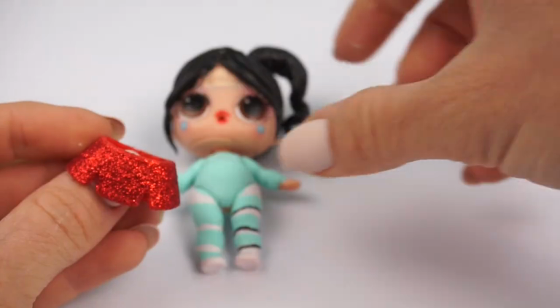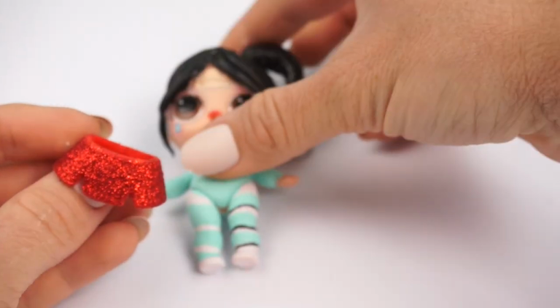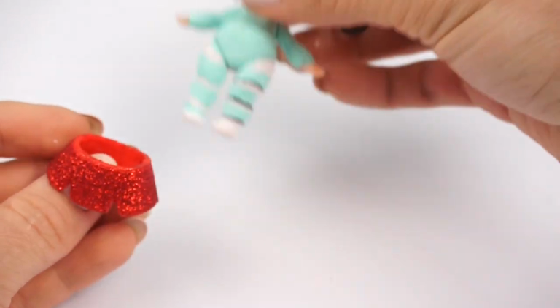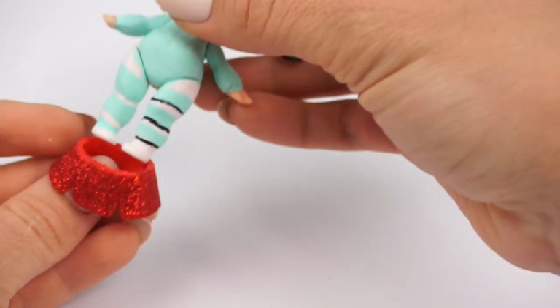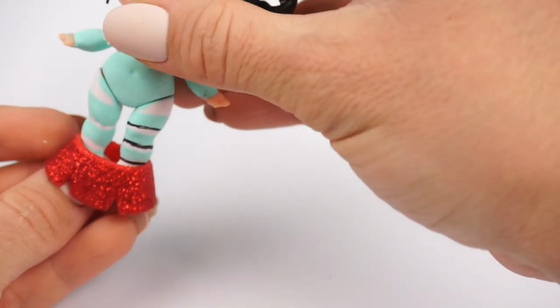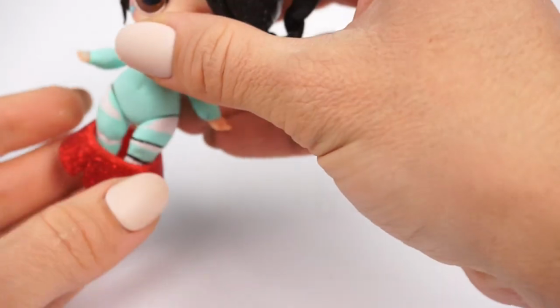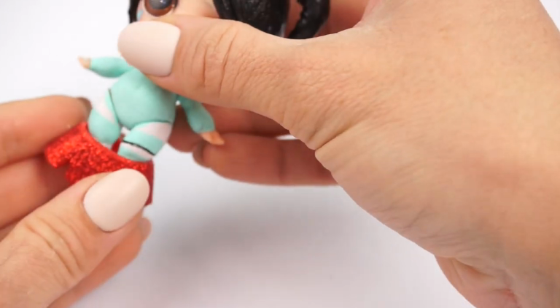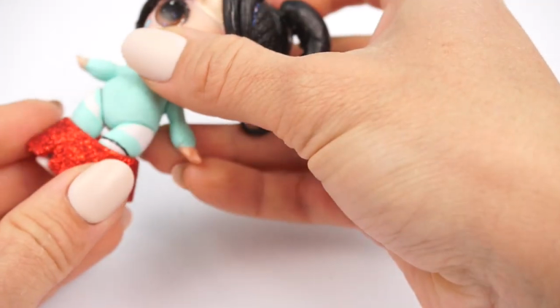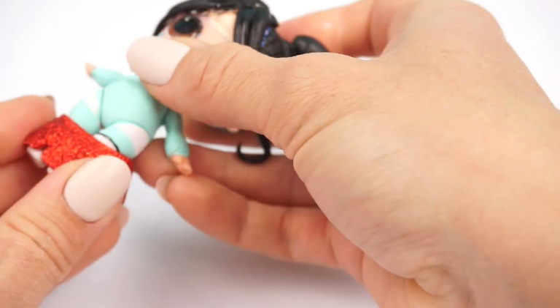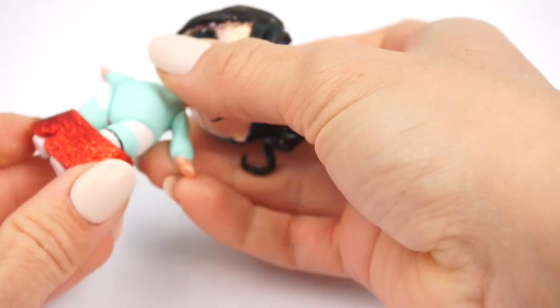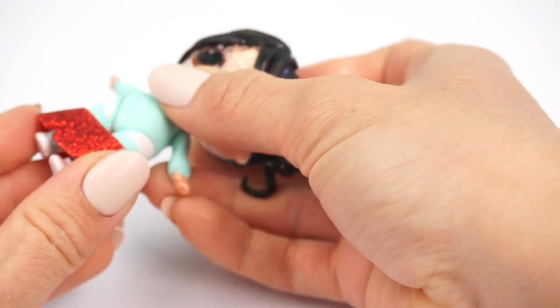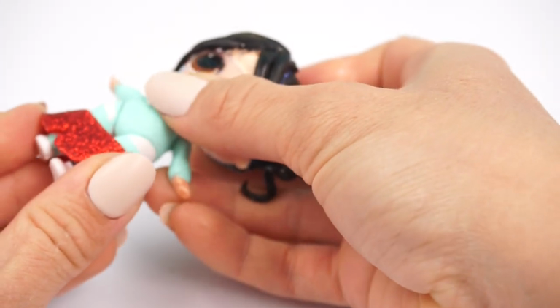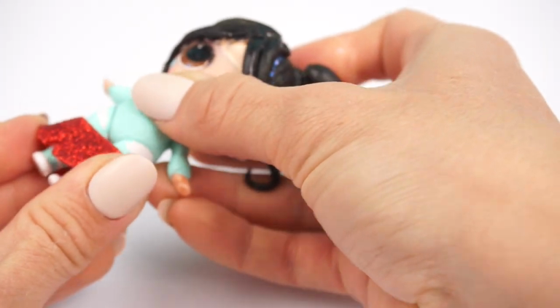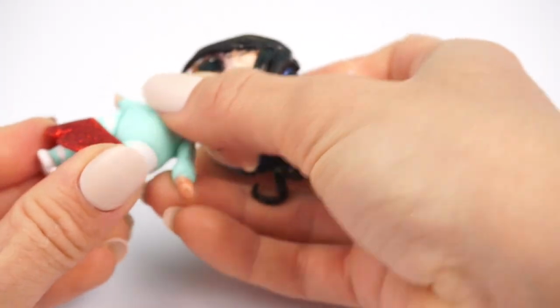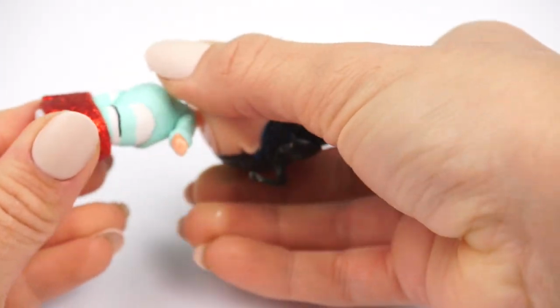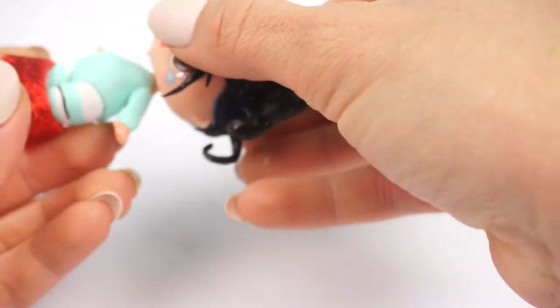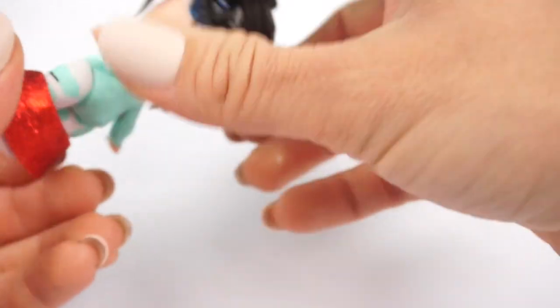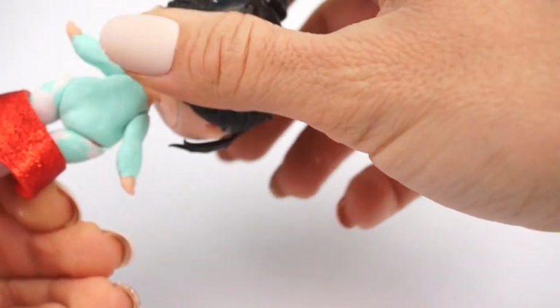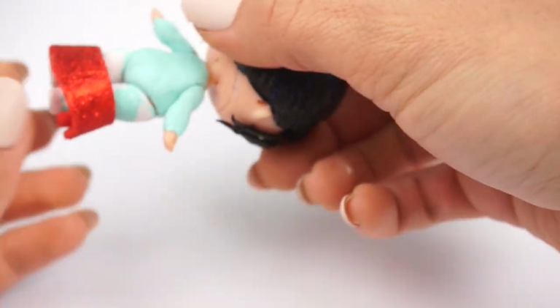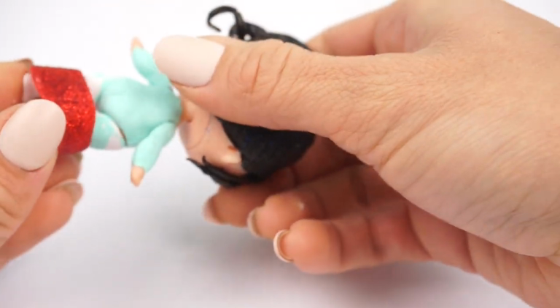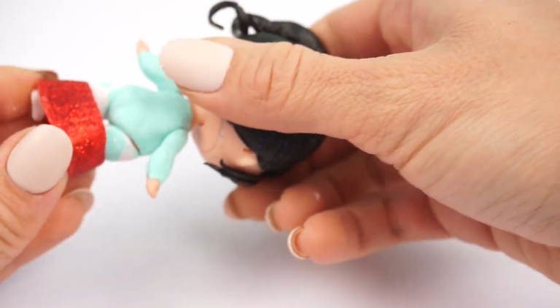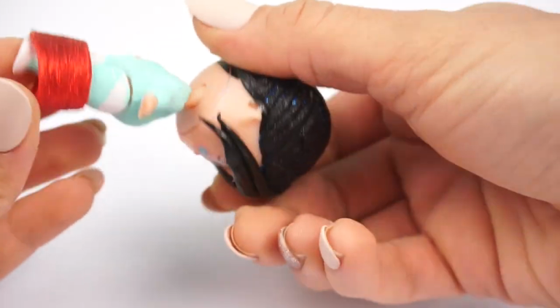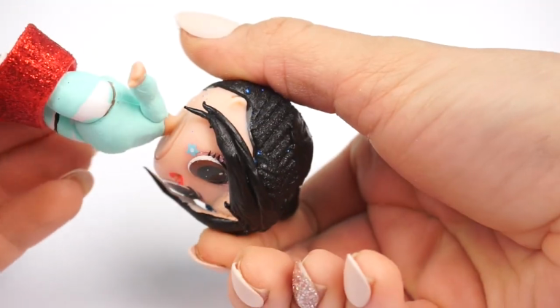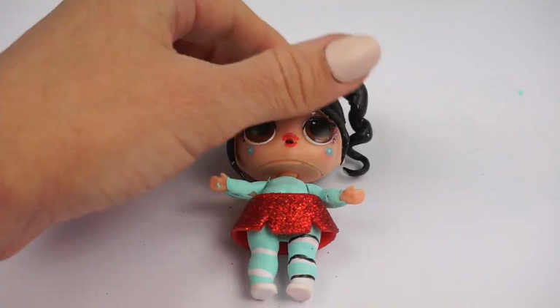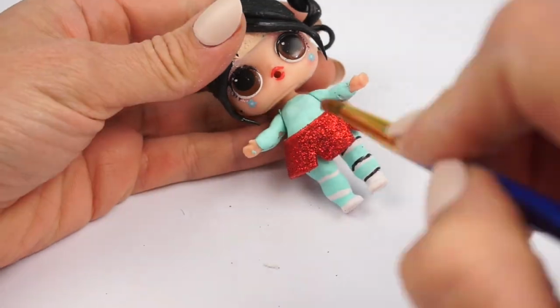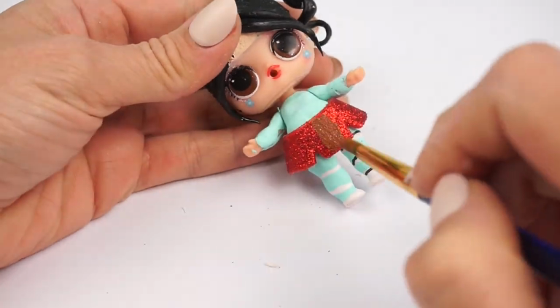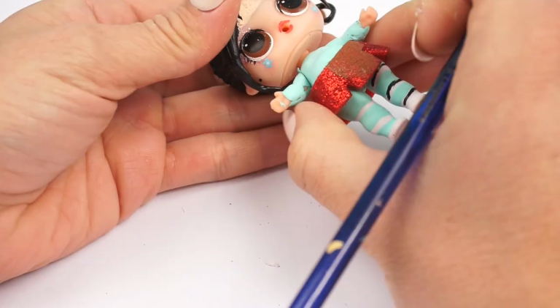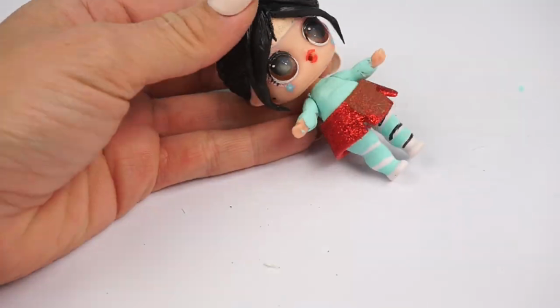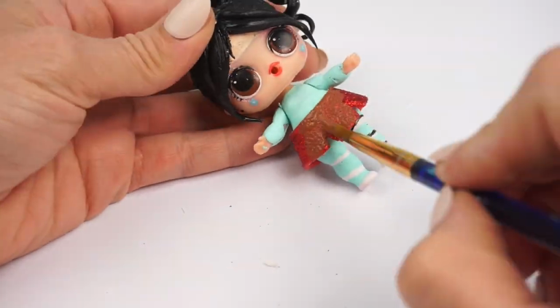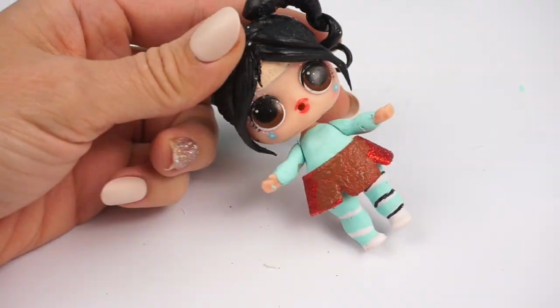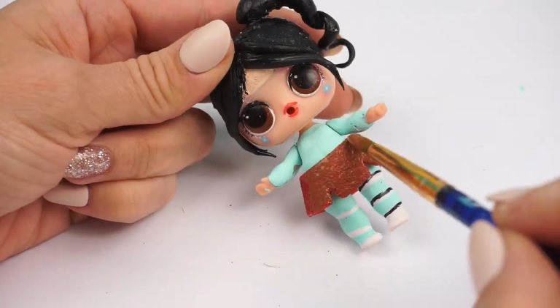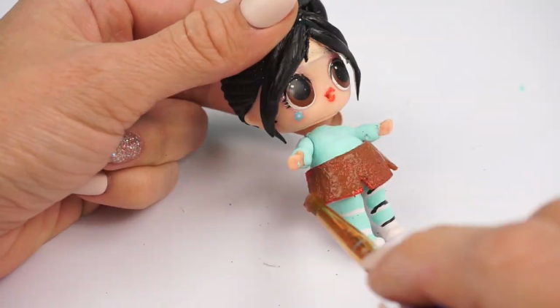We got really lucky because Kawaii Queen's skirt looks just like the one Vanellope is wearing. We just have to paint it with some brown paint to make it look just like the one she has in the movie.